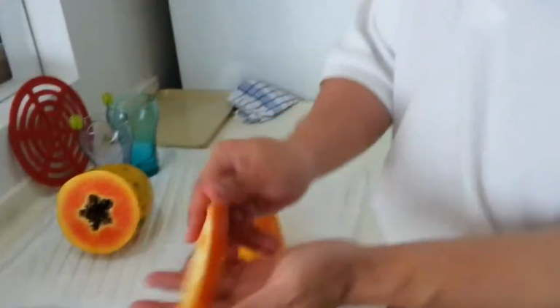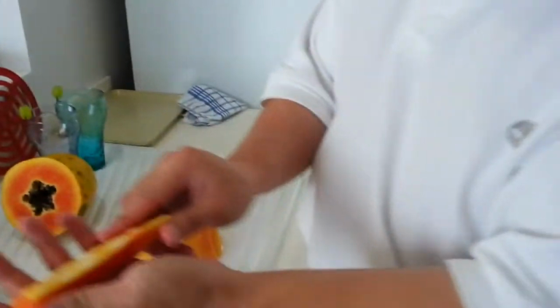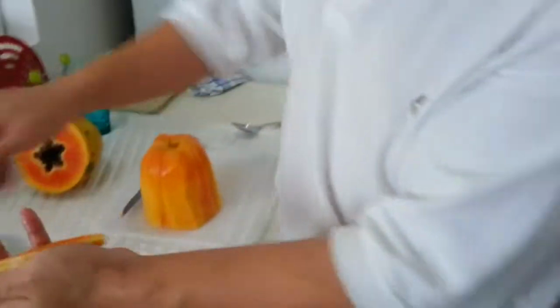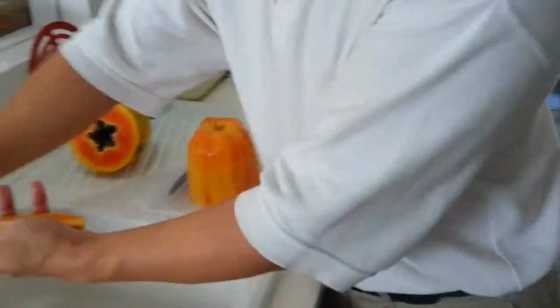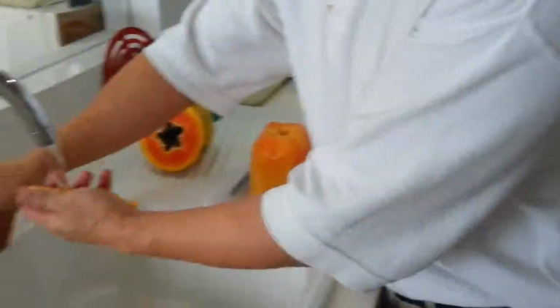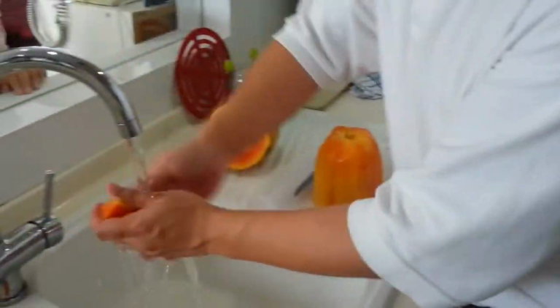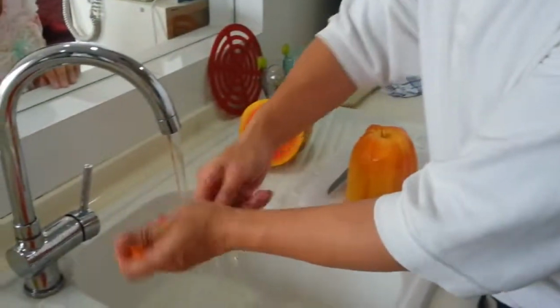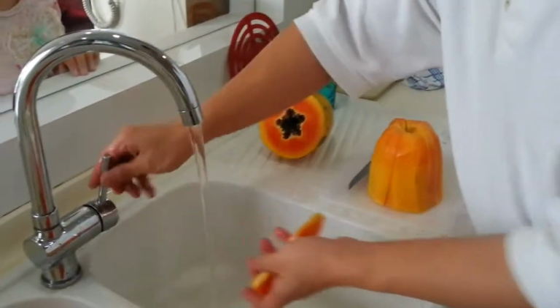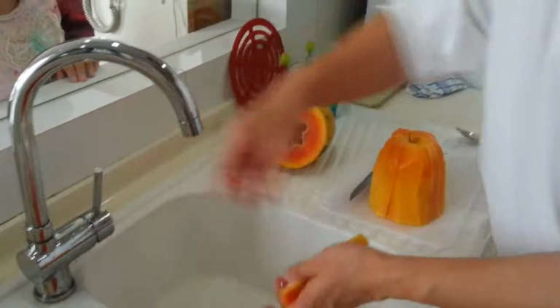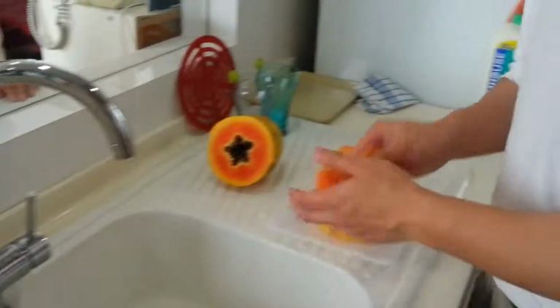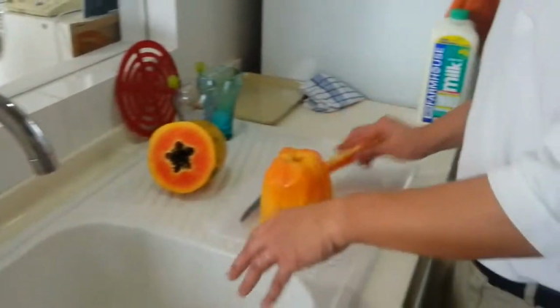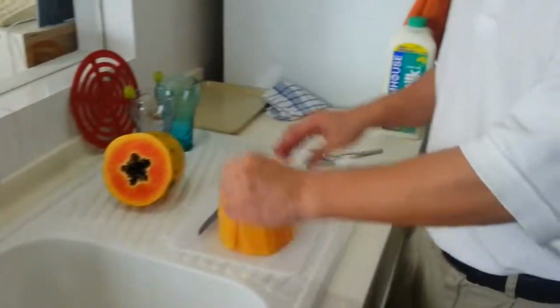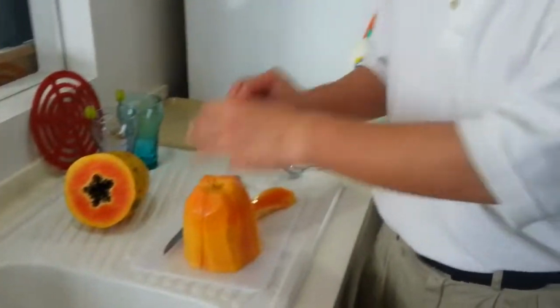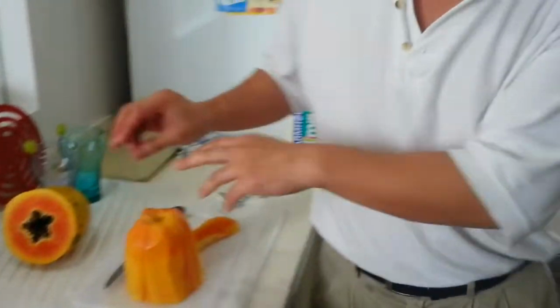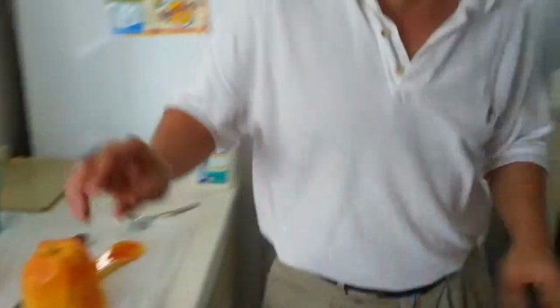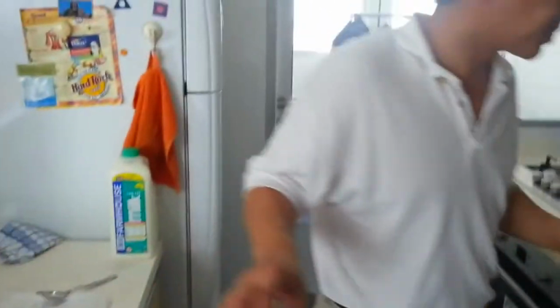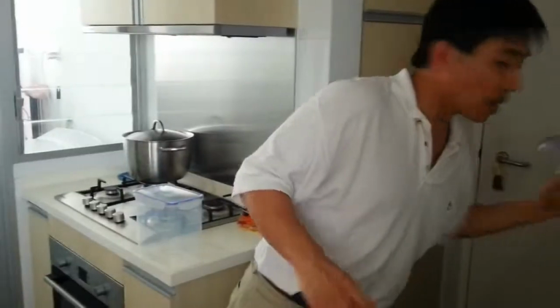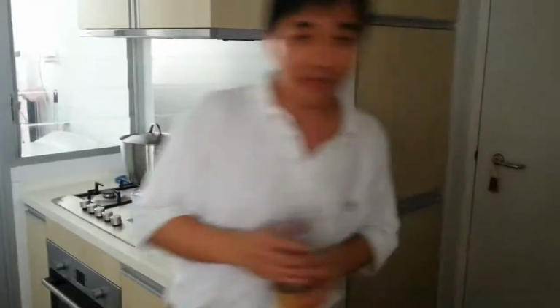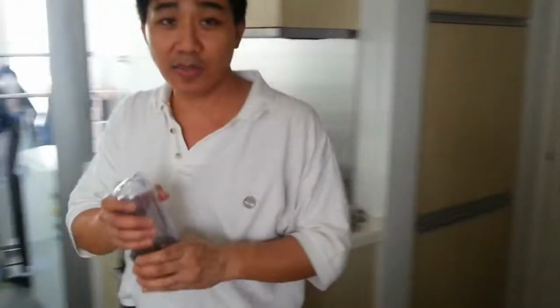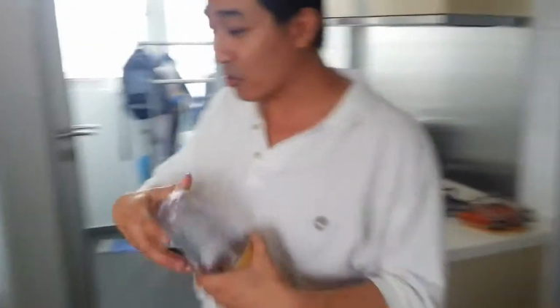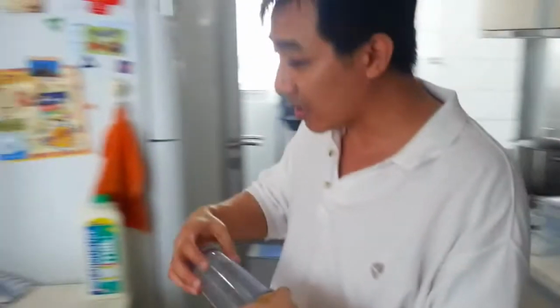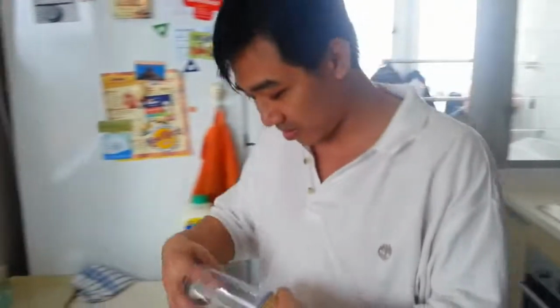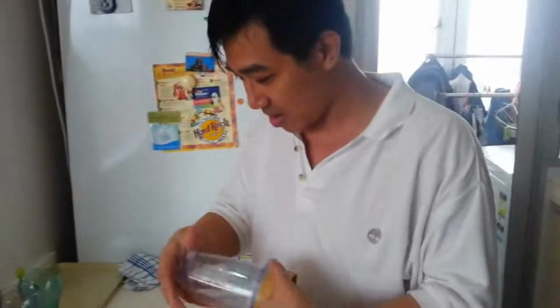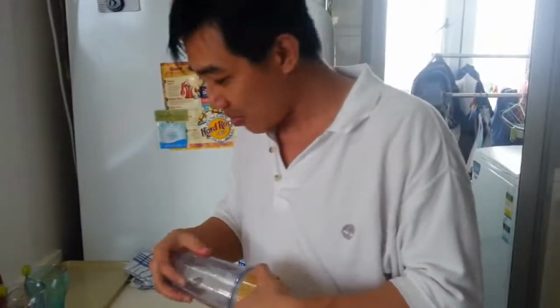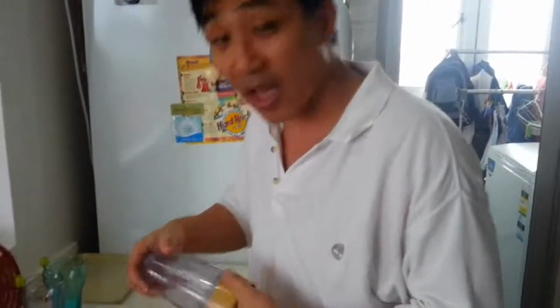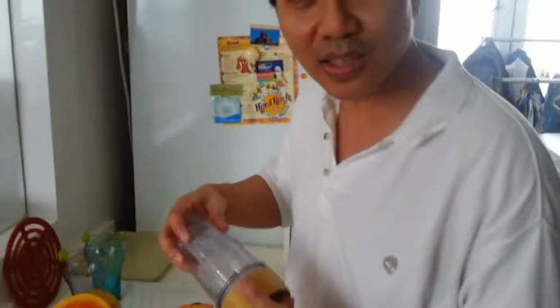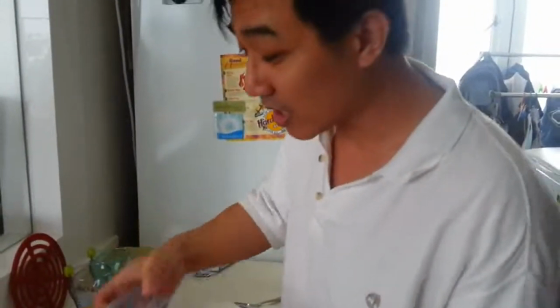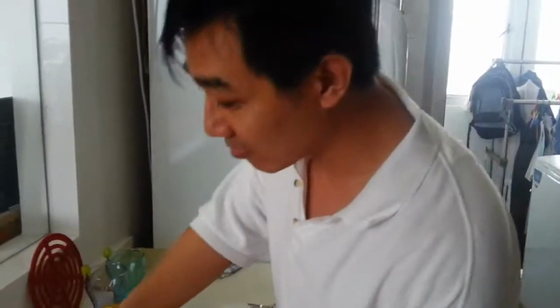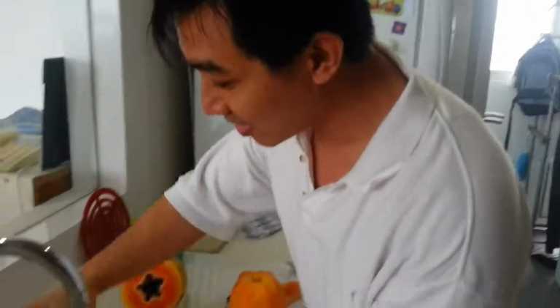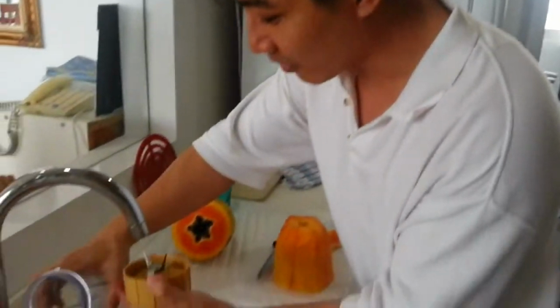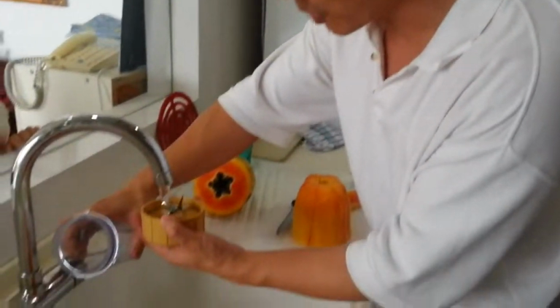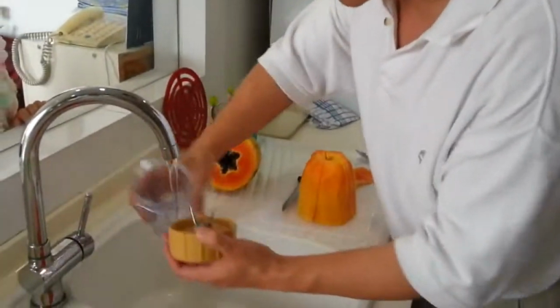Remove the seeds inside, give it a bit of a wash, make sure it's nice and clean, and just take a couple of pieces of those. What we have is a basic grinder — make sure everything is pretty clean, so we'll give it a bit of a rinse.